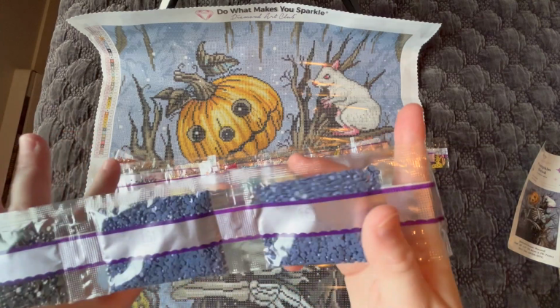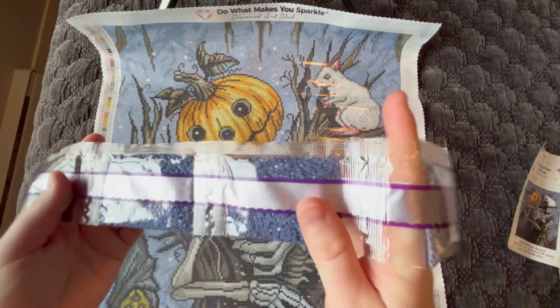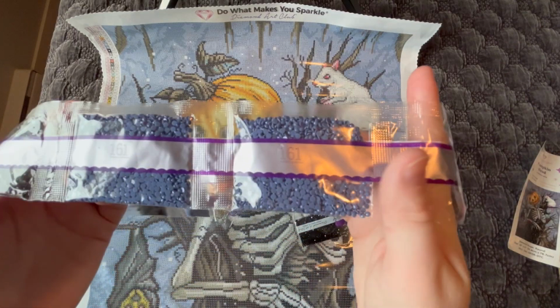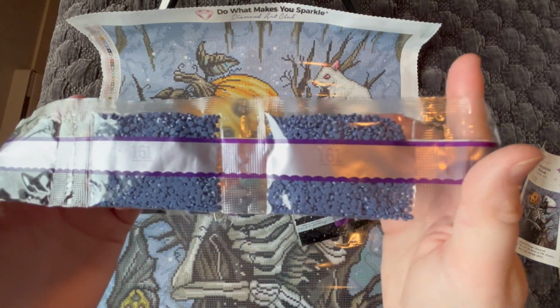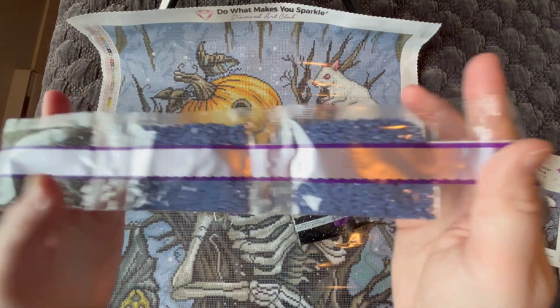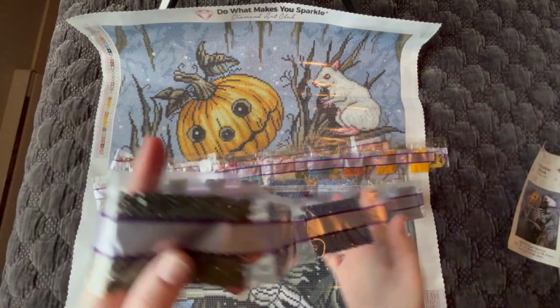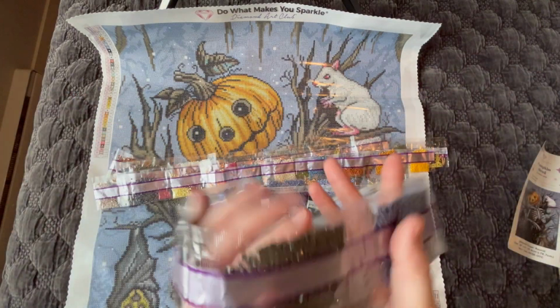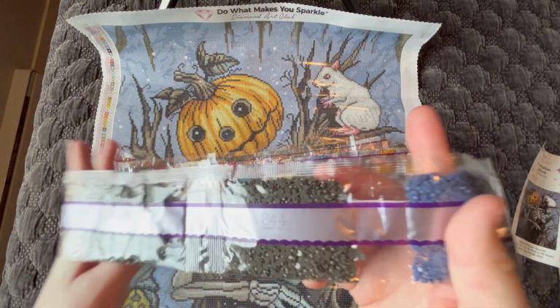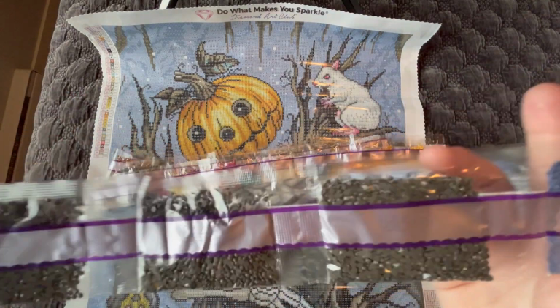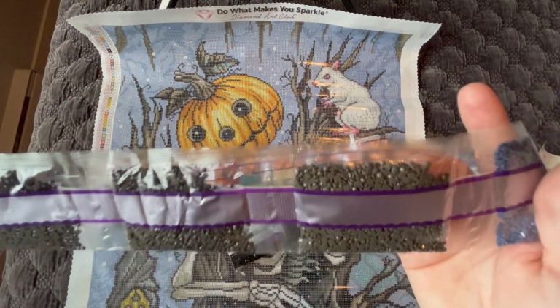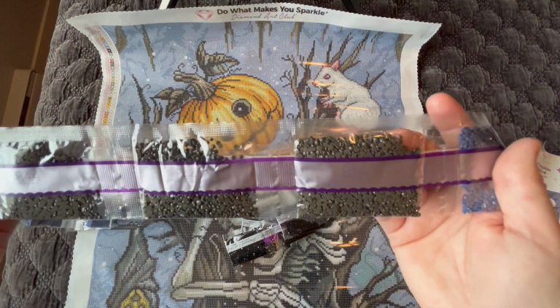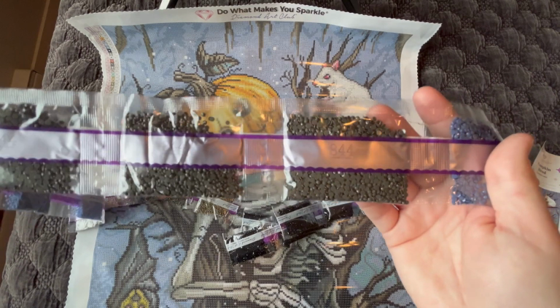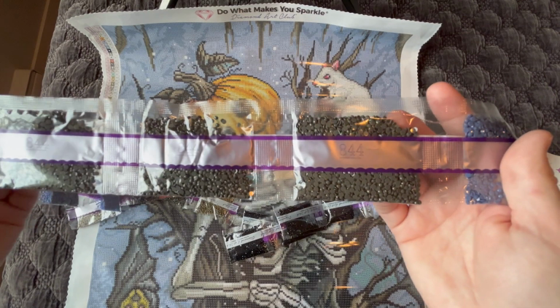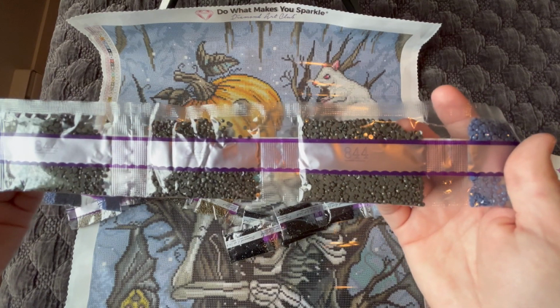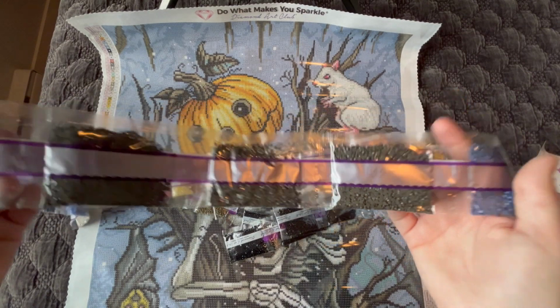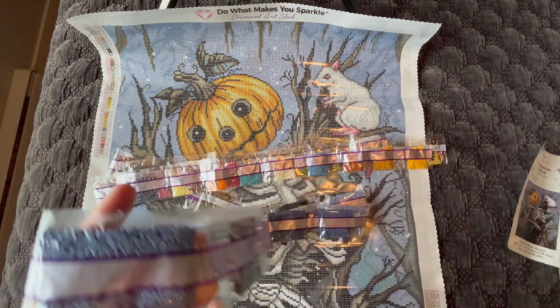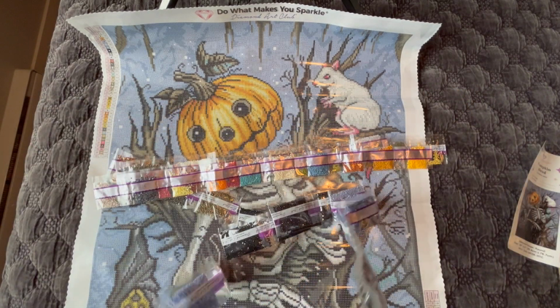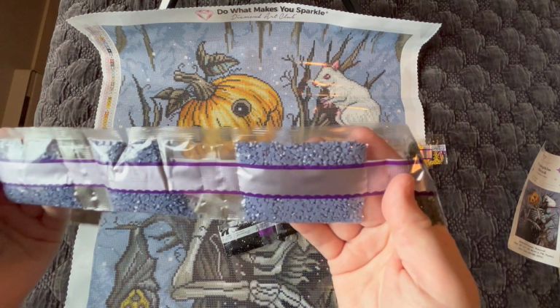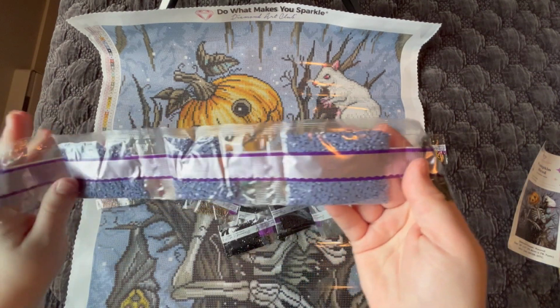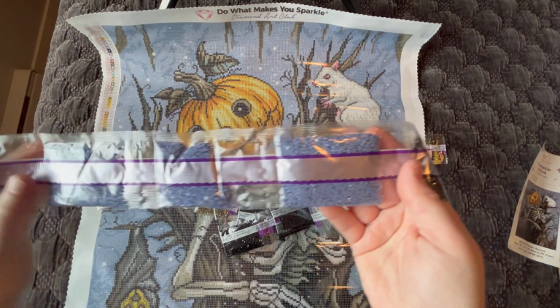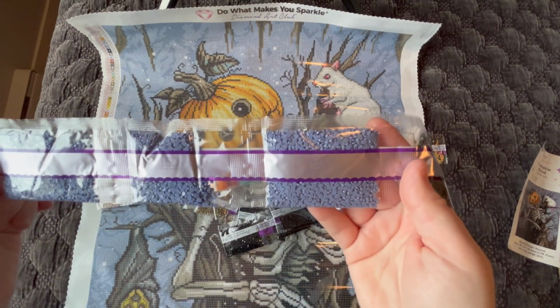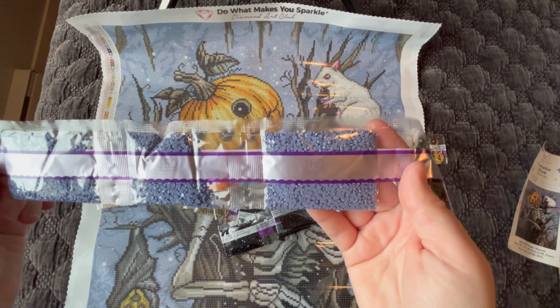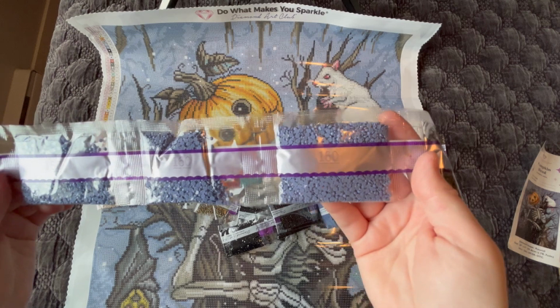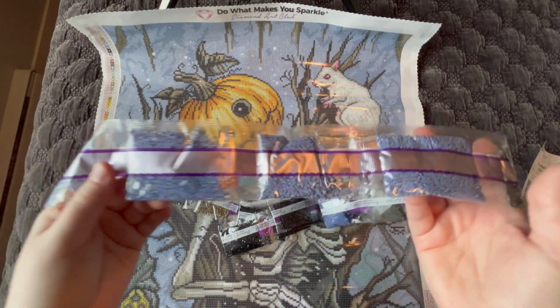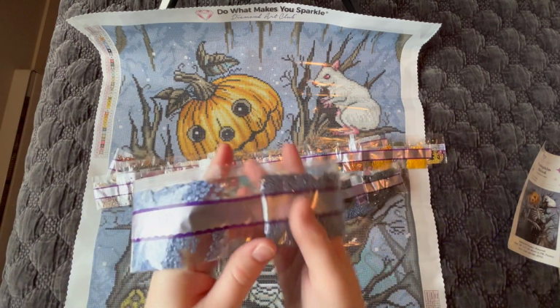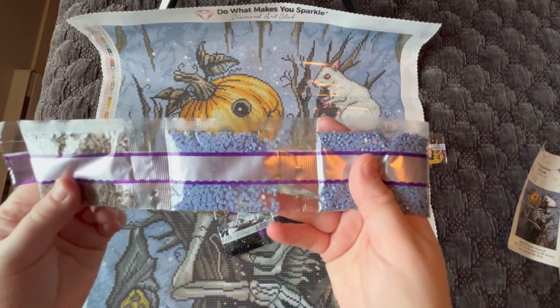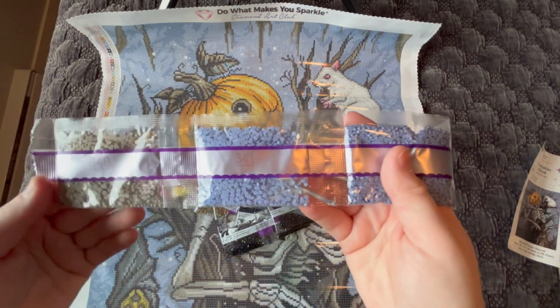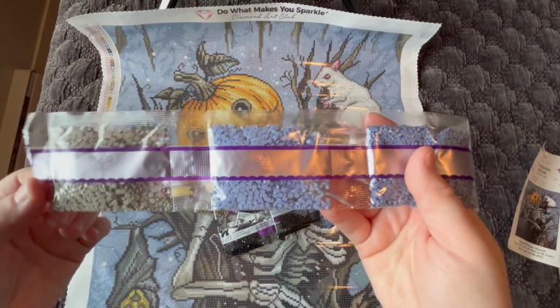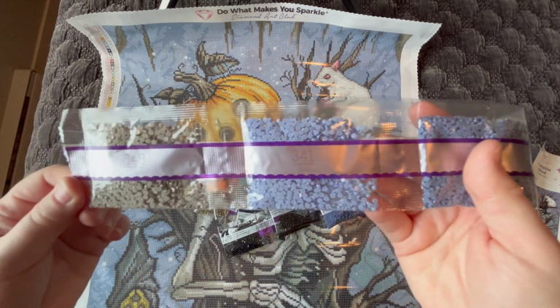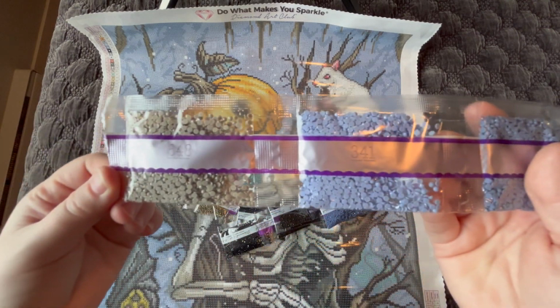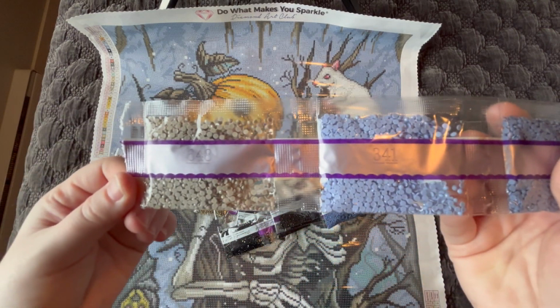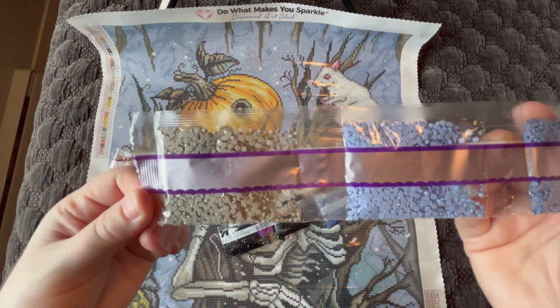We have two bags of 161, three bags of 844, three bags of 160, and one bag each of 341 and 648.